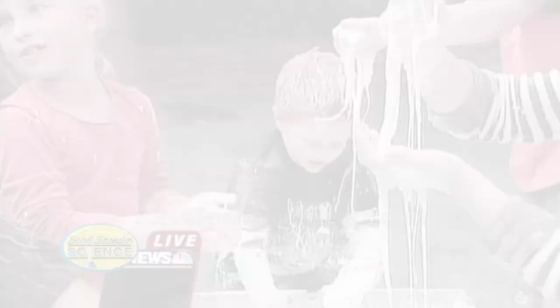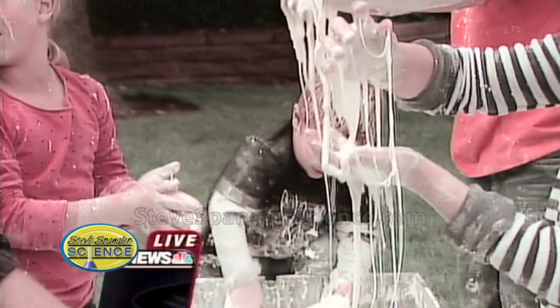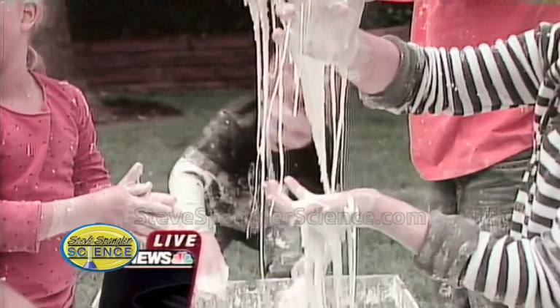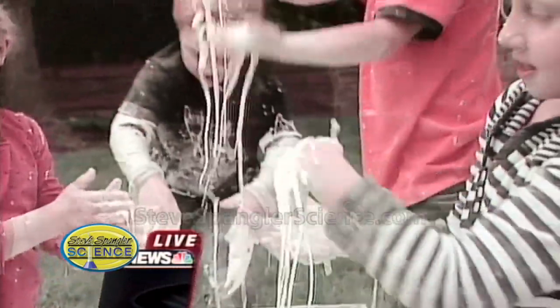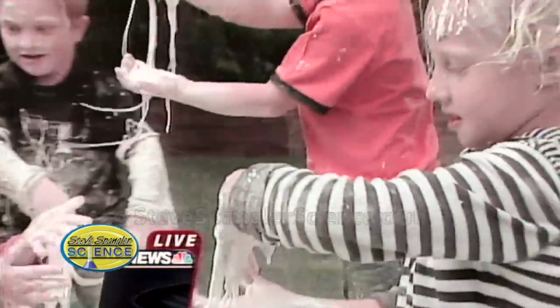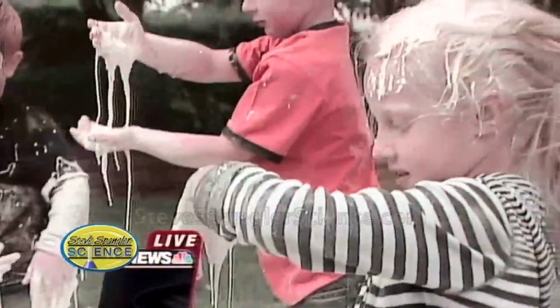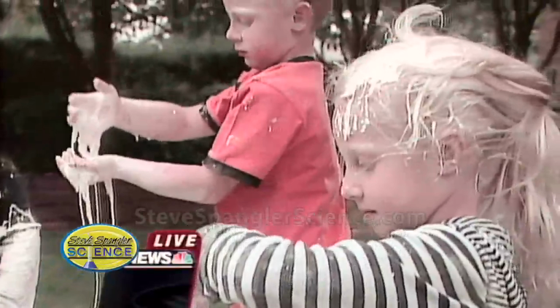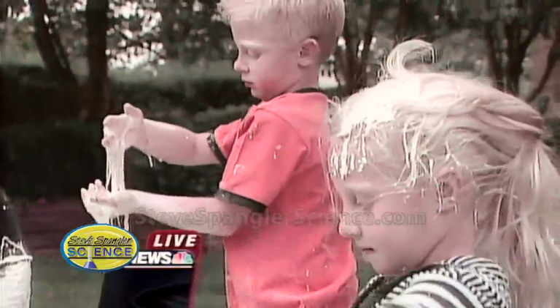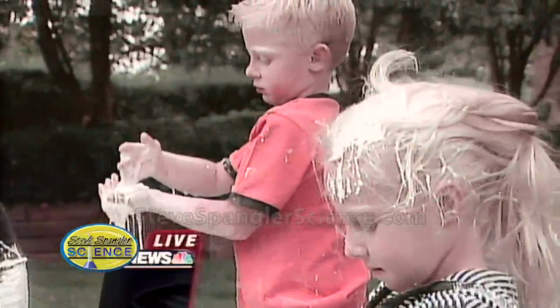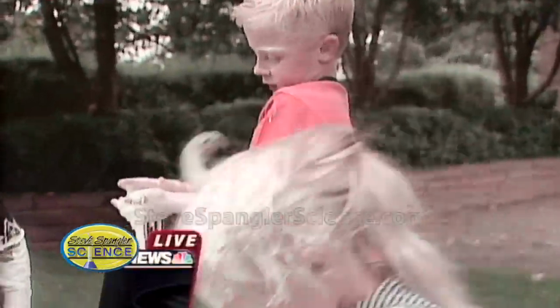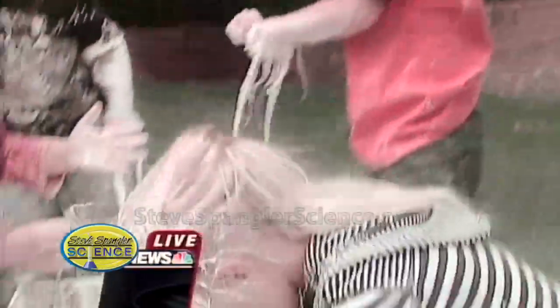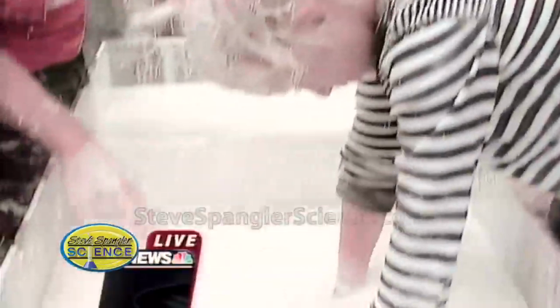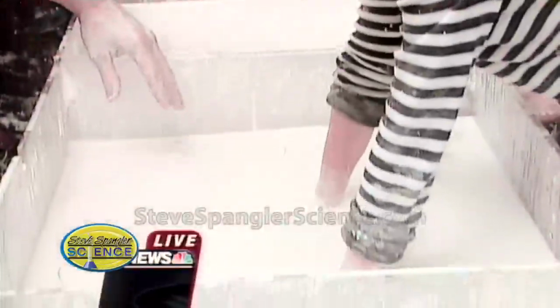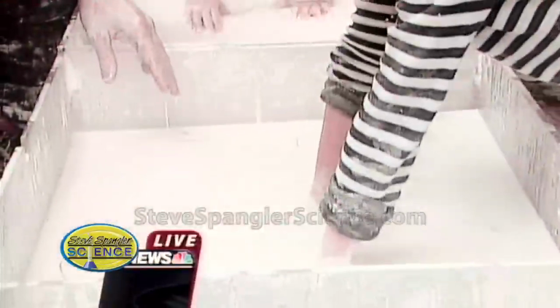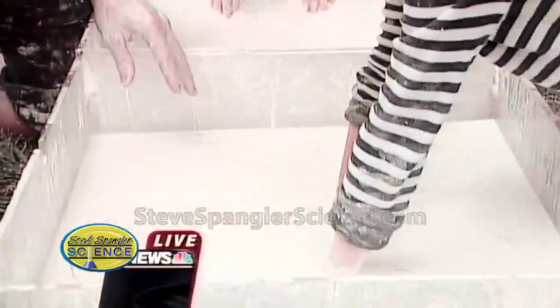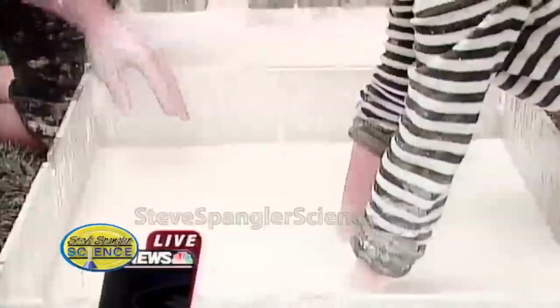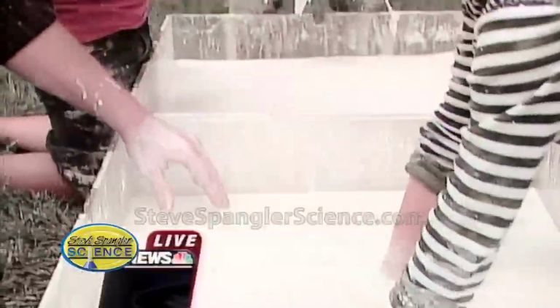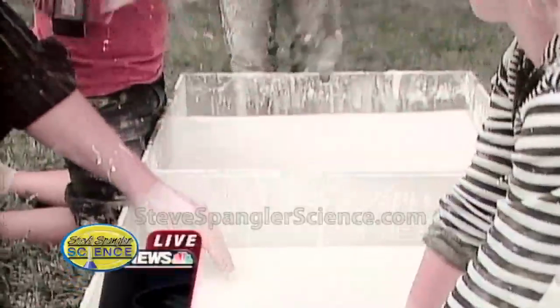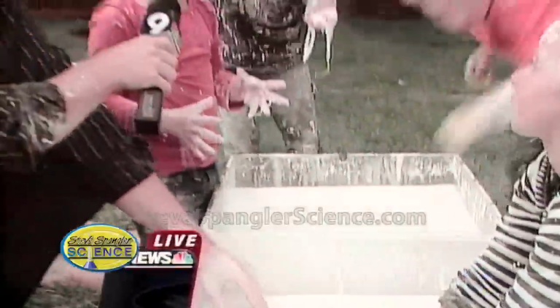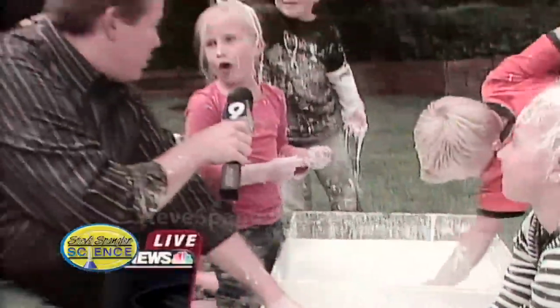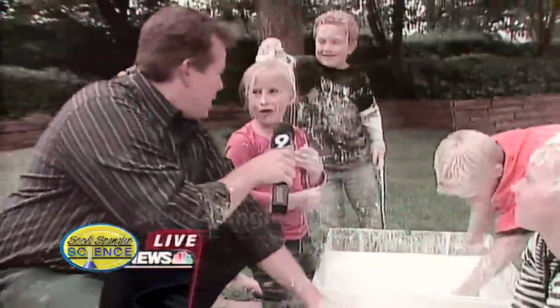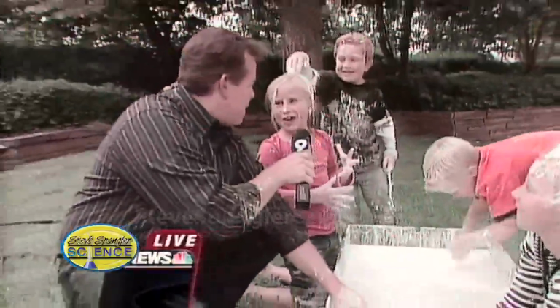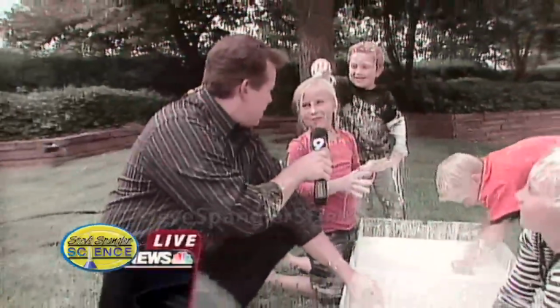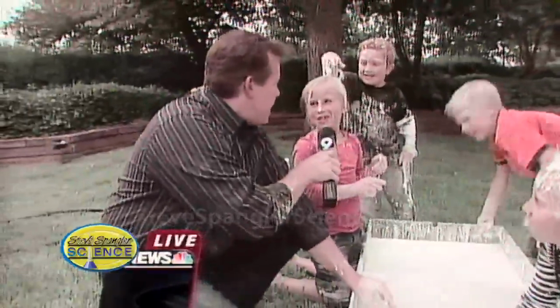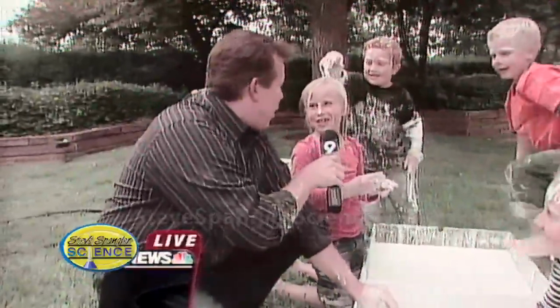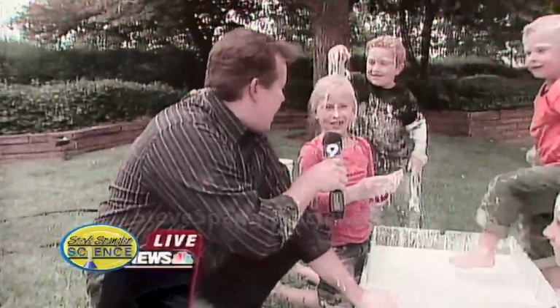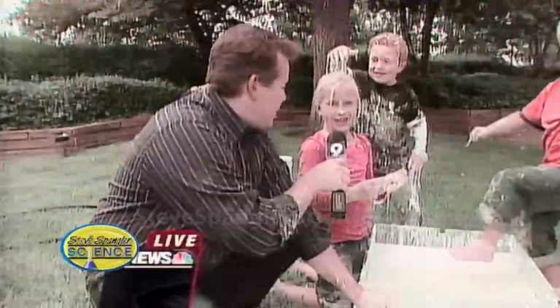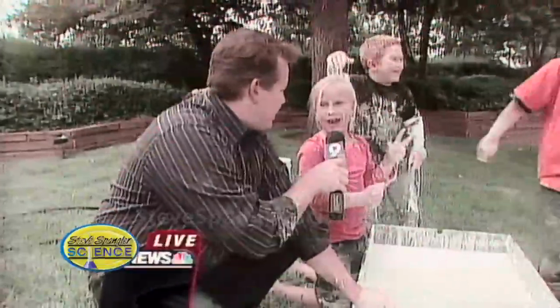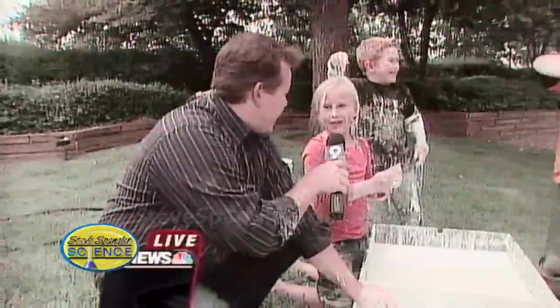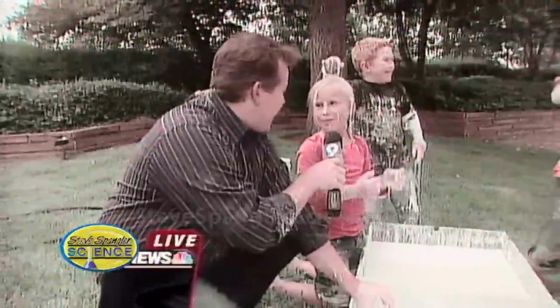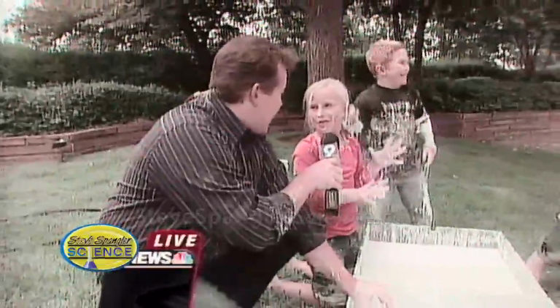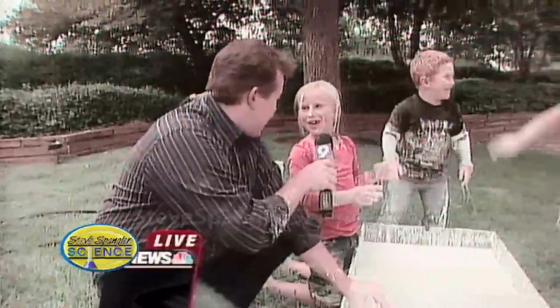We took 100 boxes of cornstarch and mixed about 10 gallons of water, so it's kind of a 10 to 1 proportion. And would you tell everybody what happened? It got all hard and it got all mushy. We had to mix it up and it was very hard.